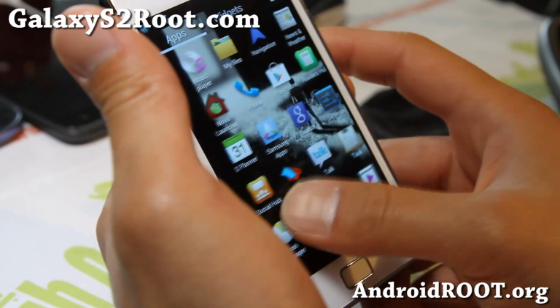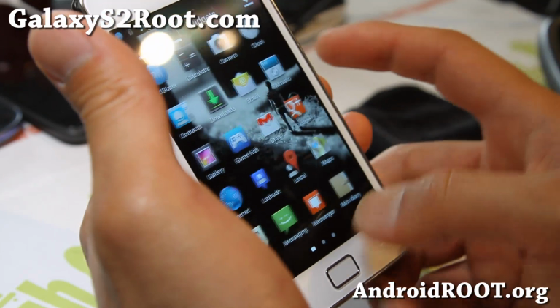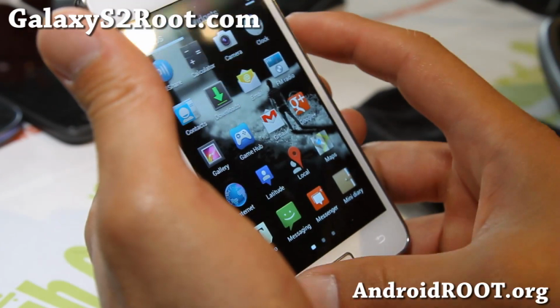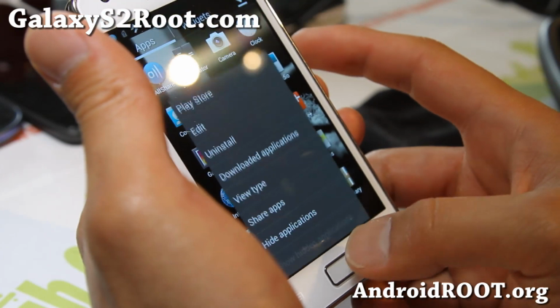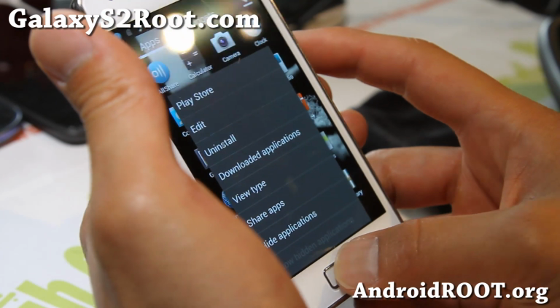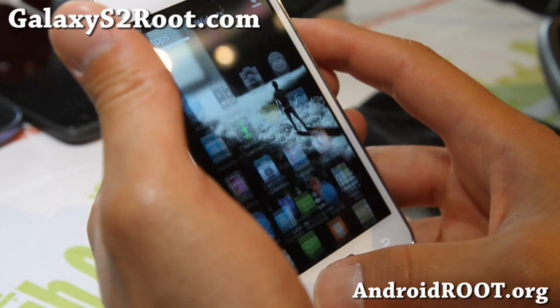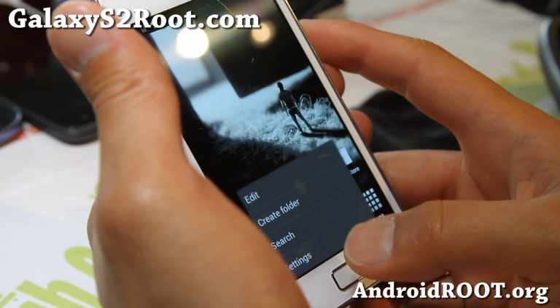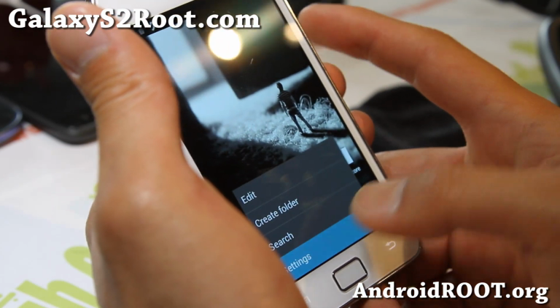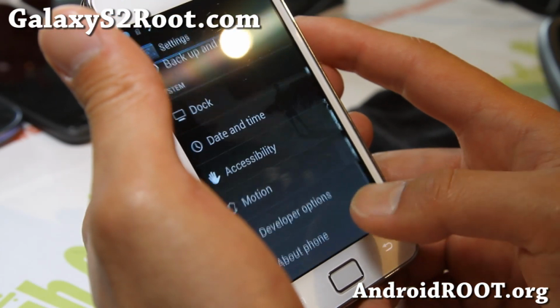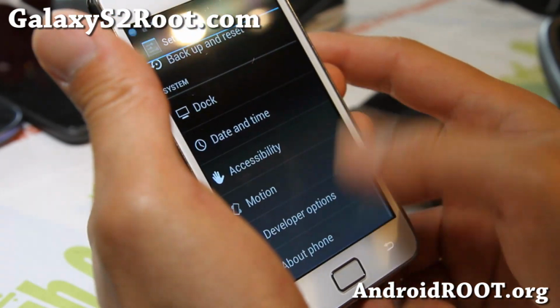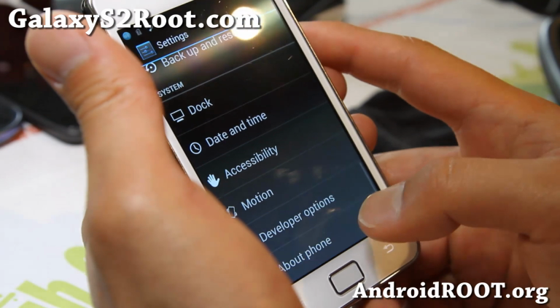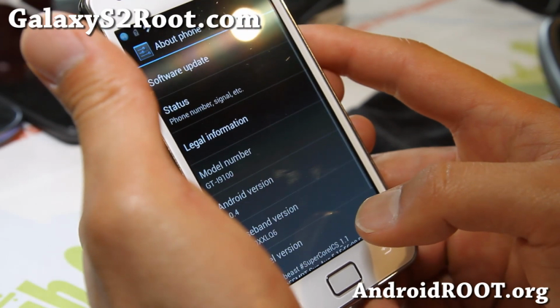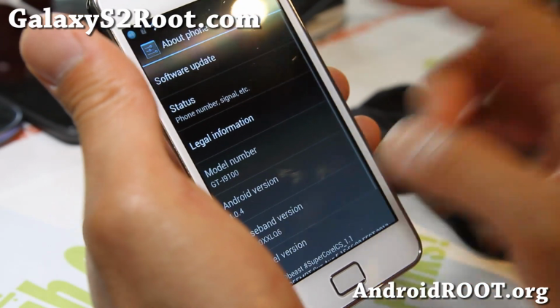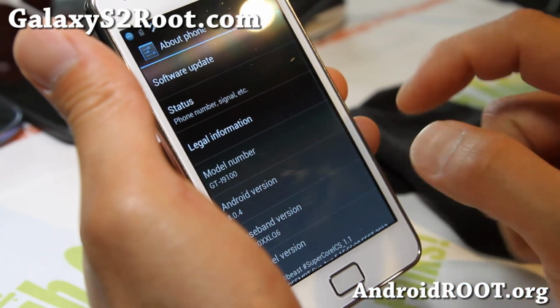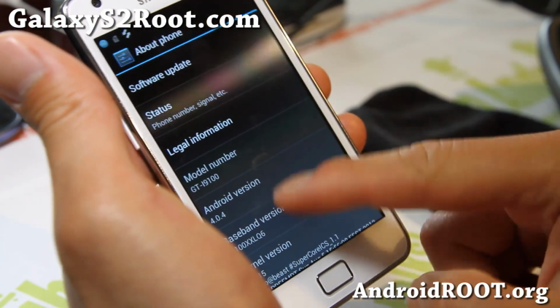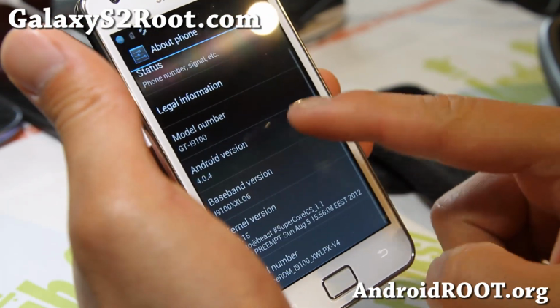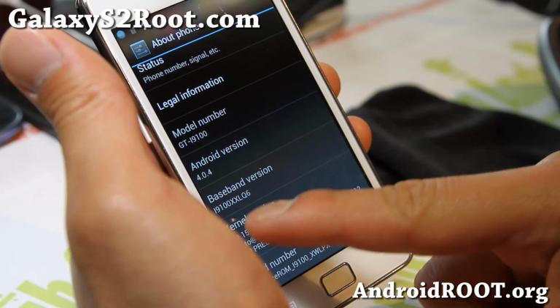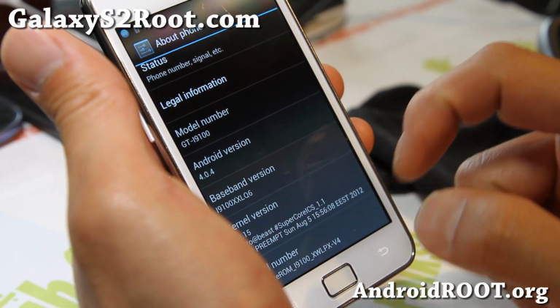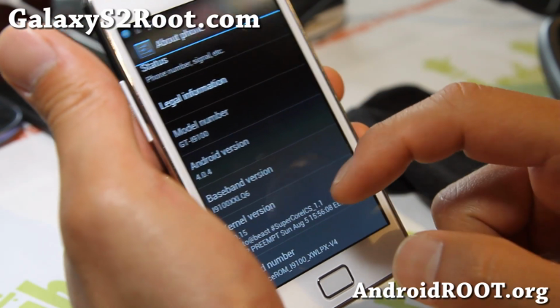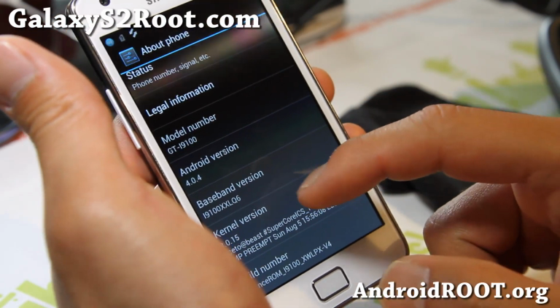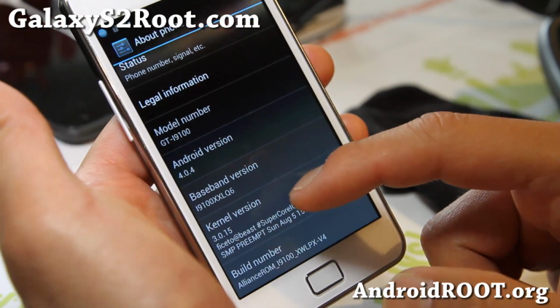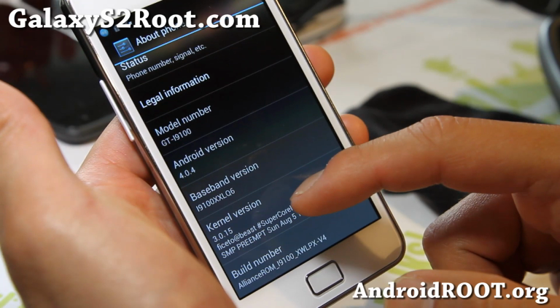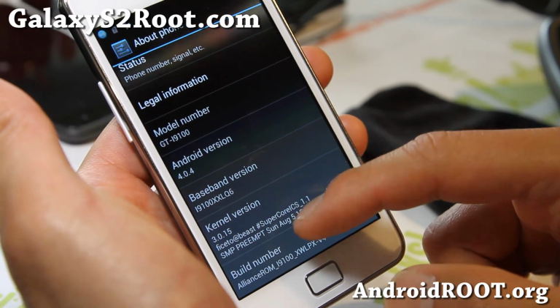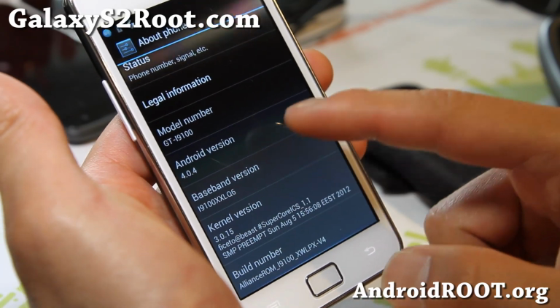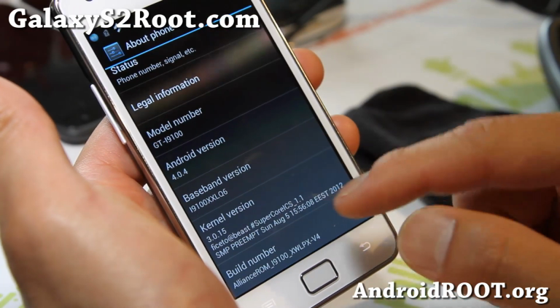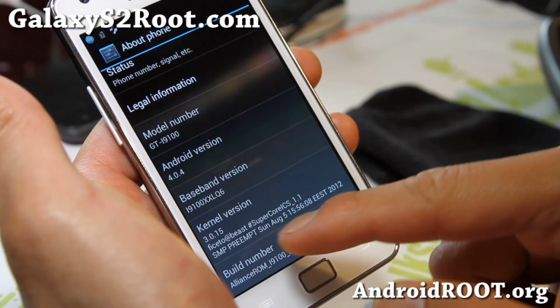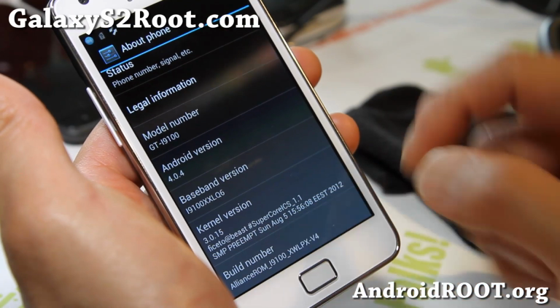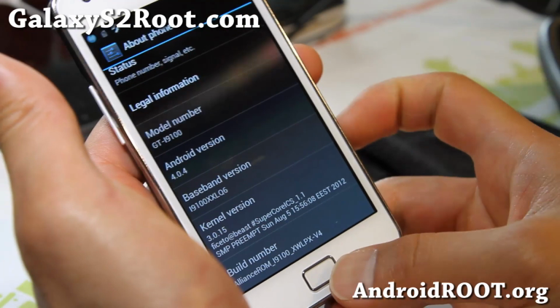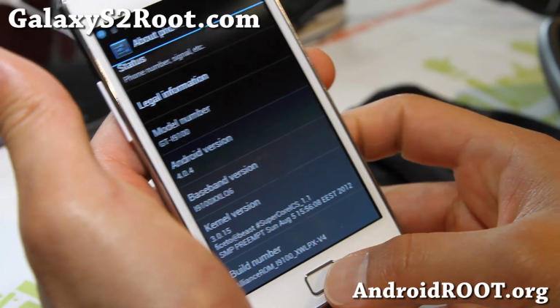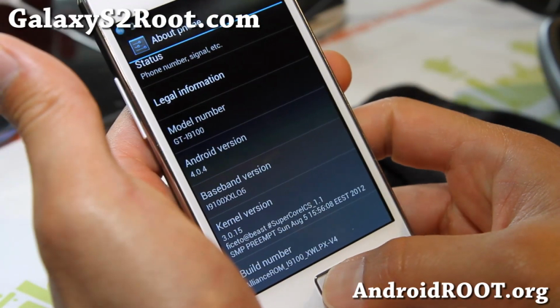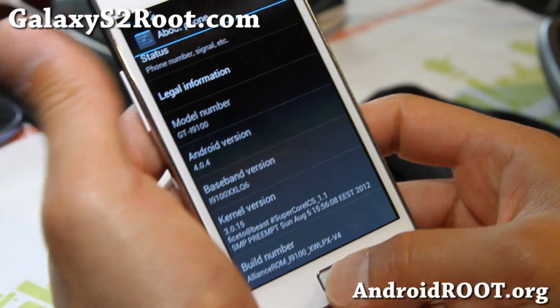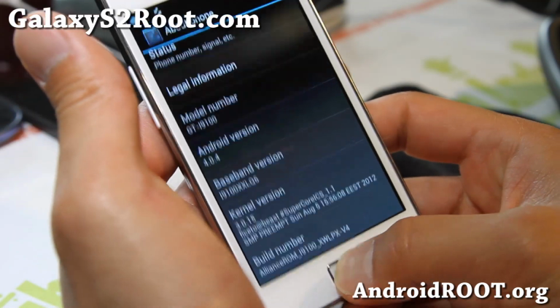Other than that, it has a custom kernel — pretty darn fast. And you can see it's running Android 4.0.4 ICS. It's based off the XXLQ6 build and comes with a SuperCore ICS kernel.